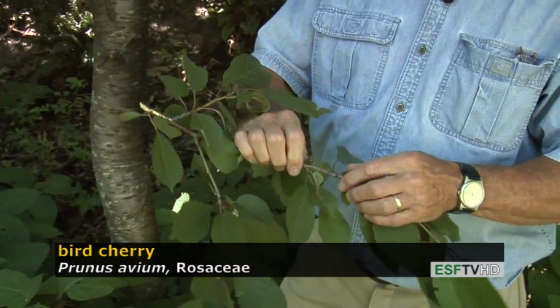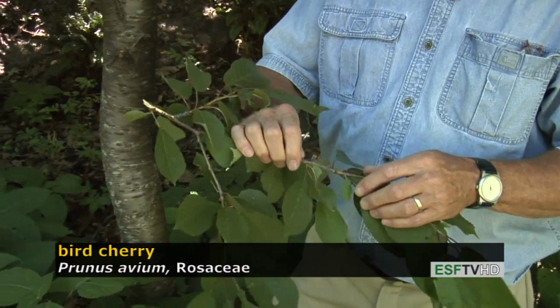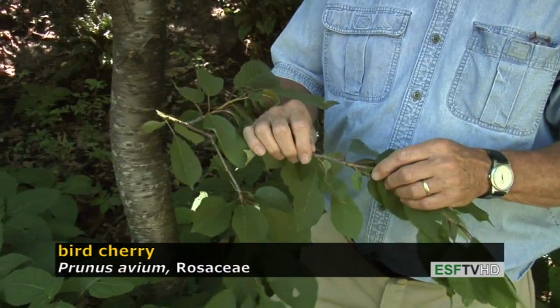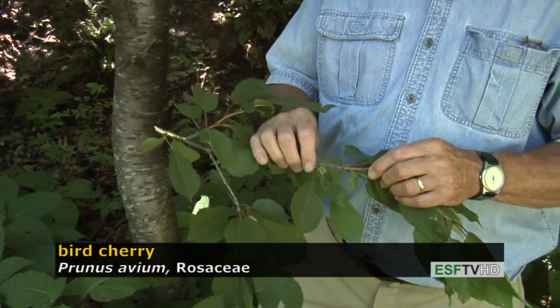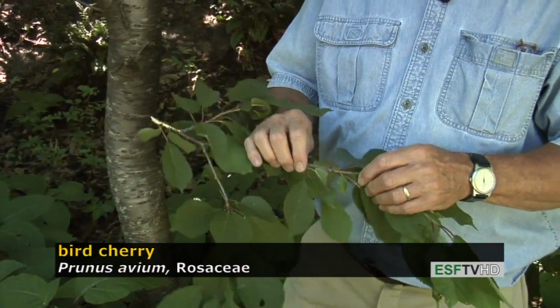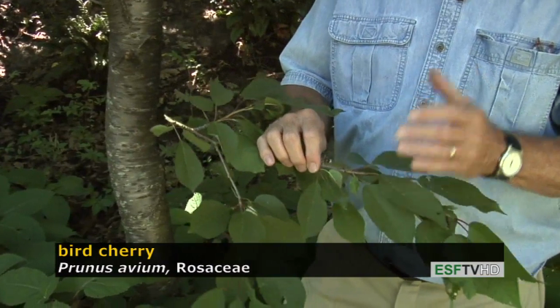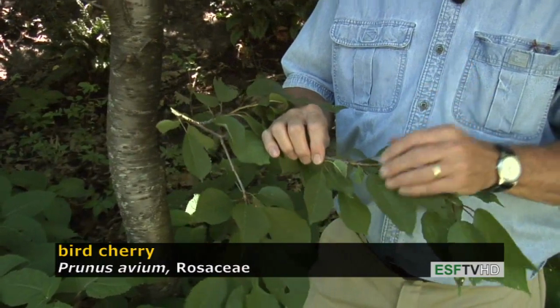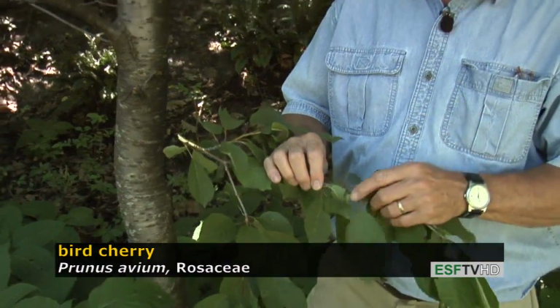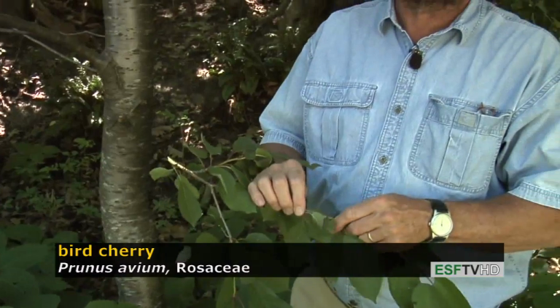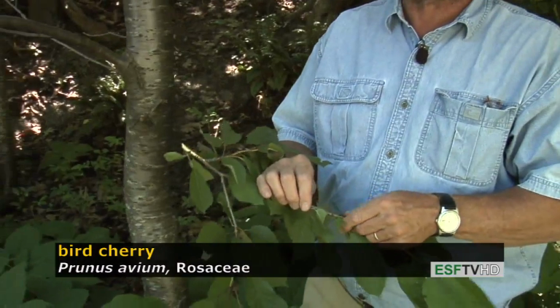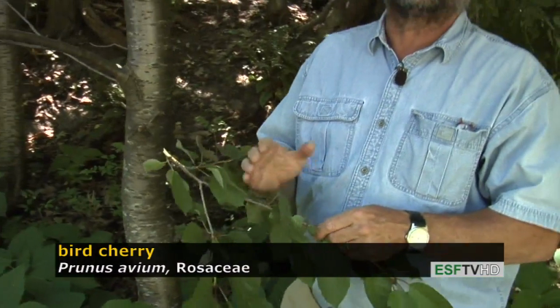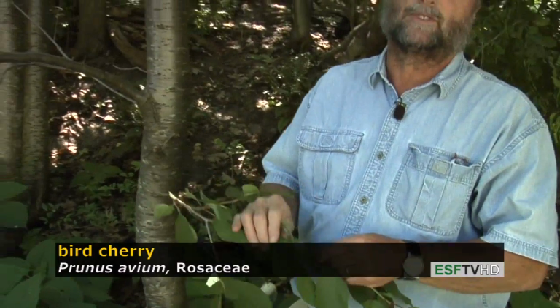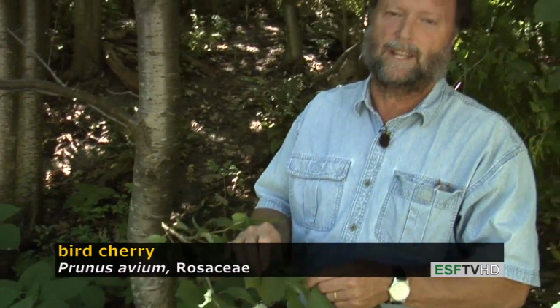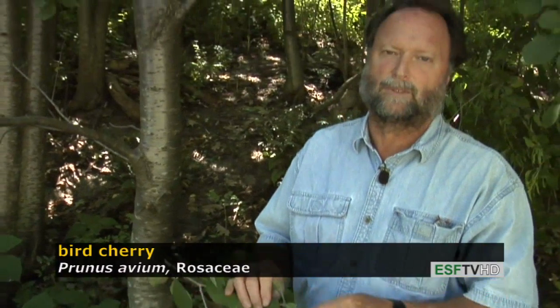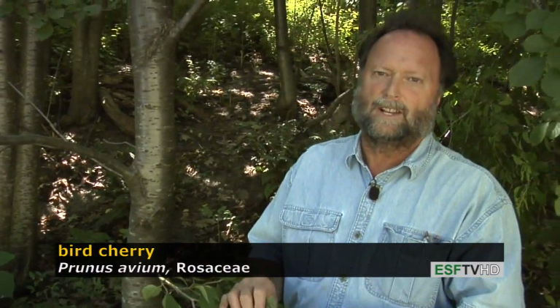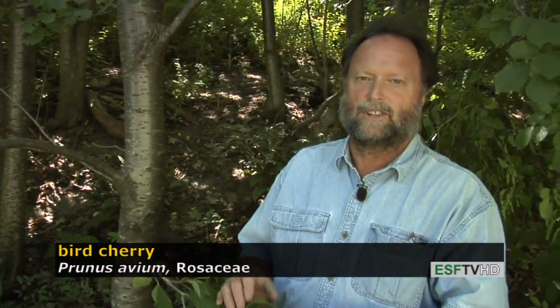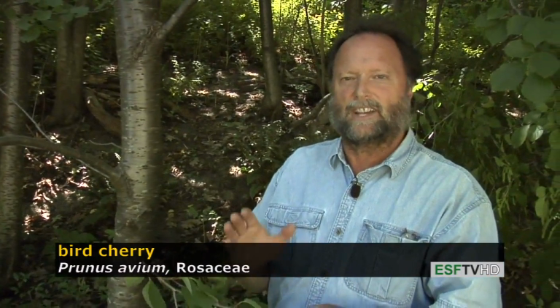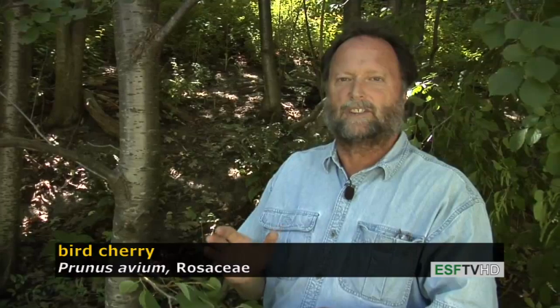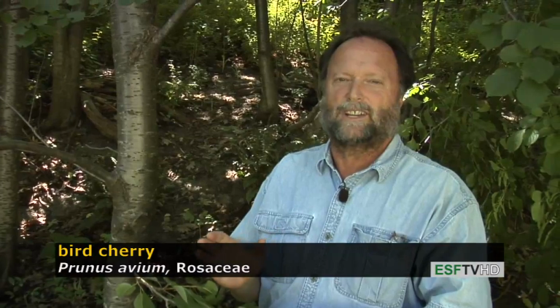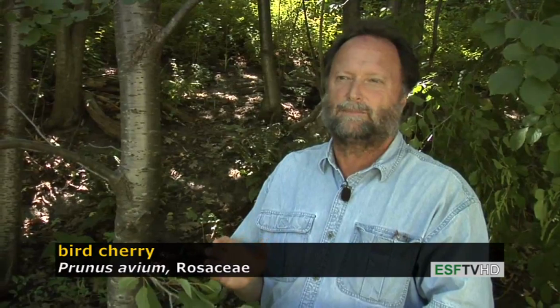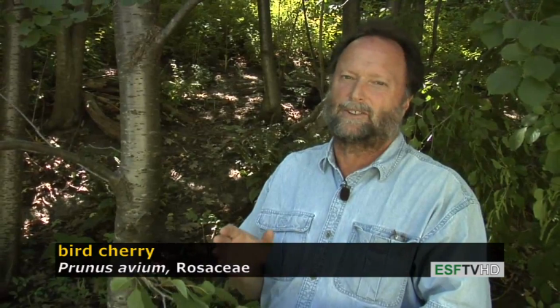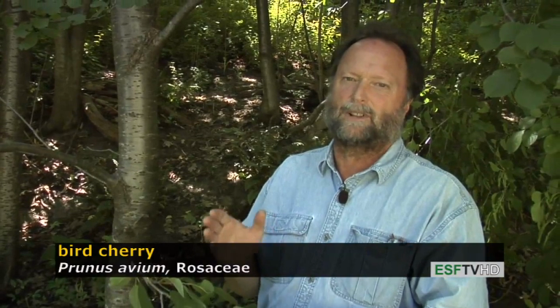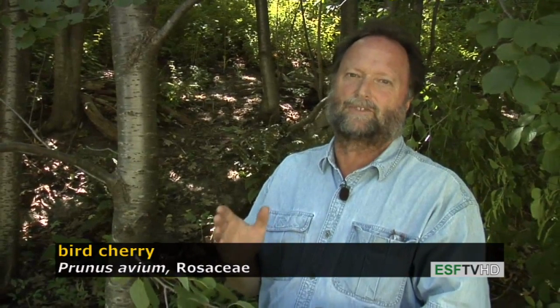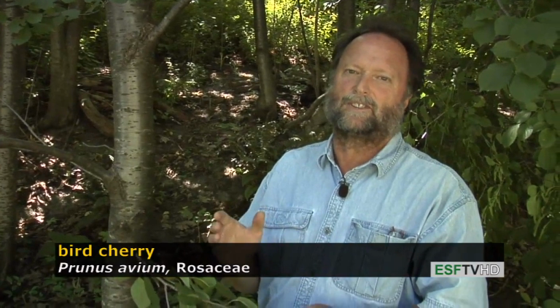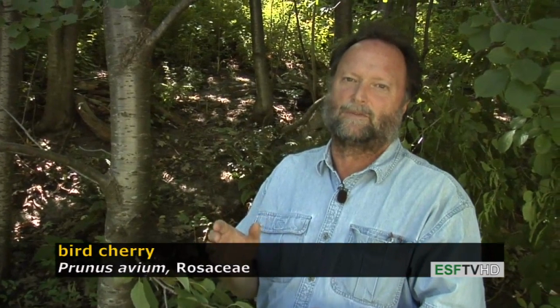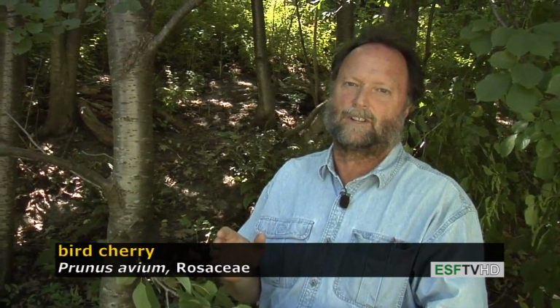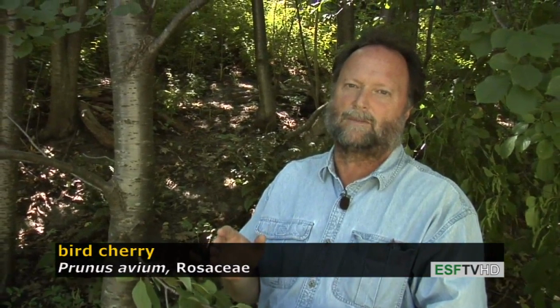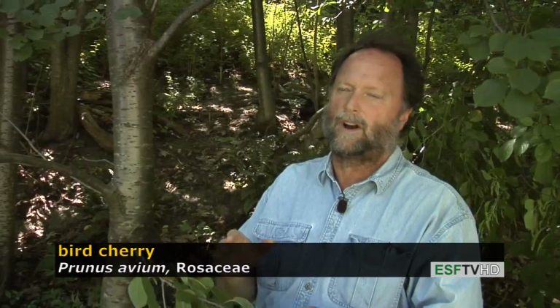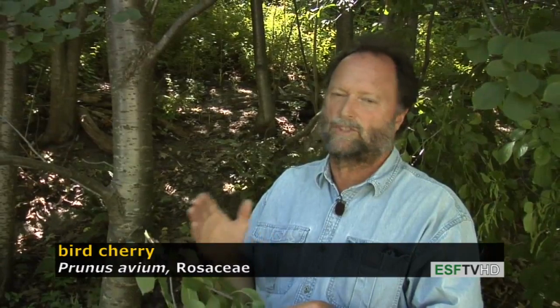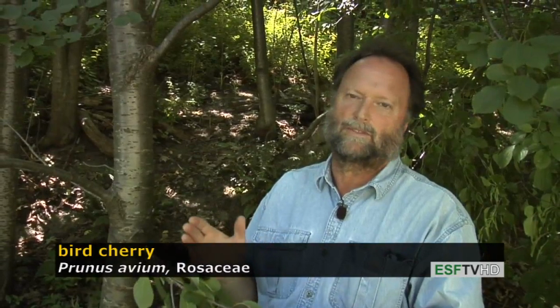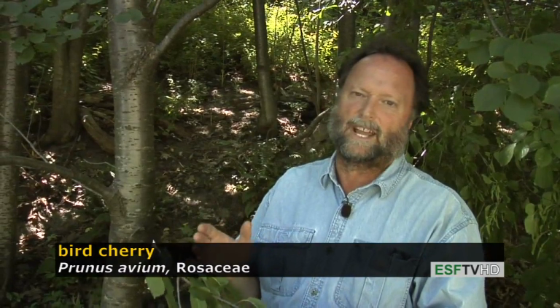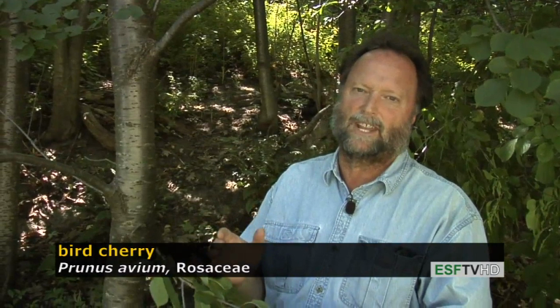It does produce a small cherry fruit that the birds enjoy, and the flowers are very beautiful in April. It is a nice looking tree, but there are so many other trees that really offer much more for the landscape.